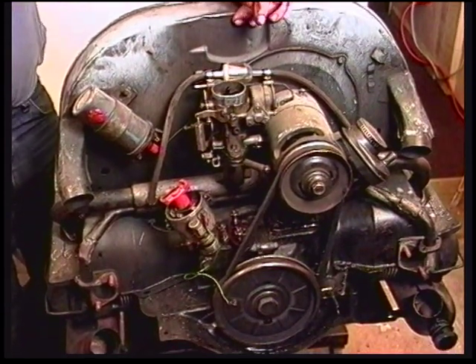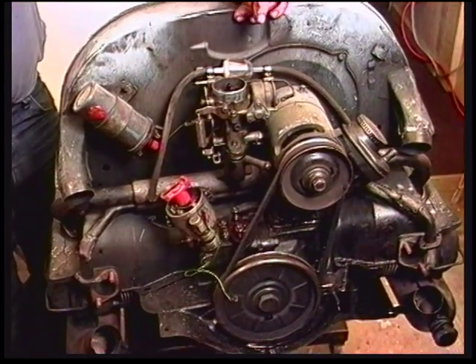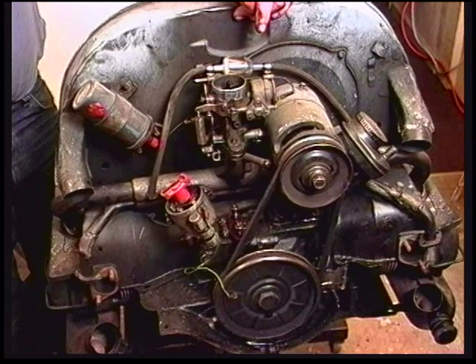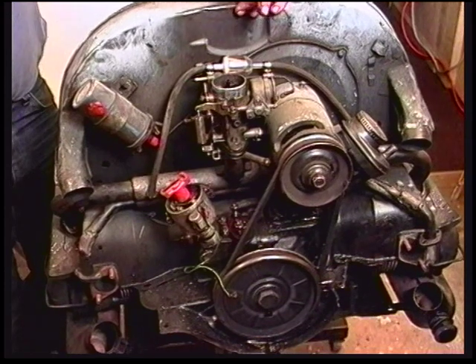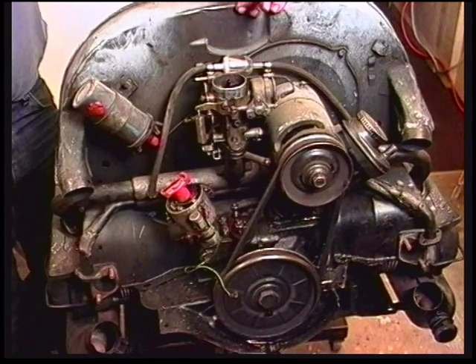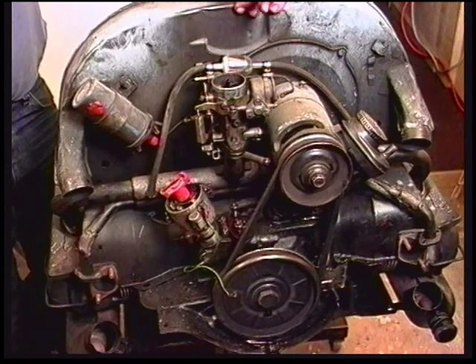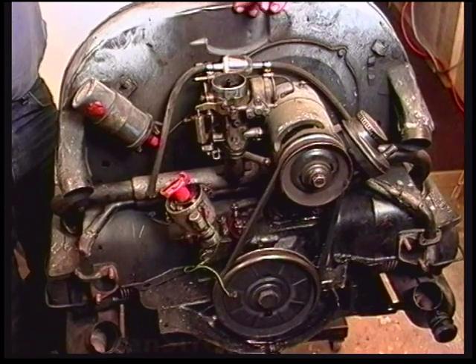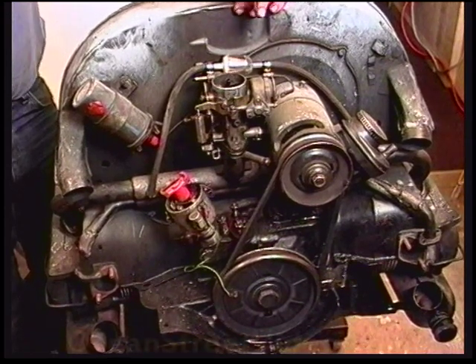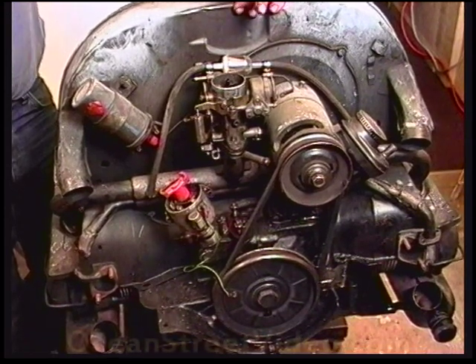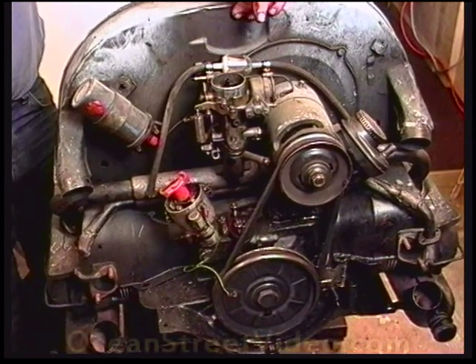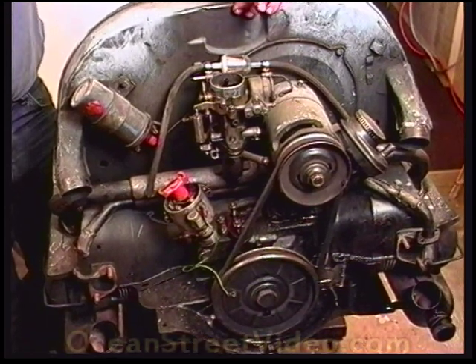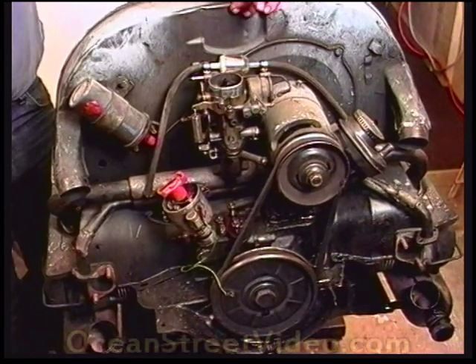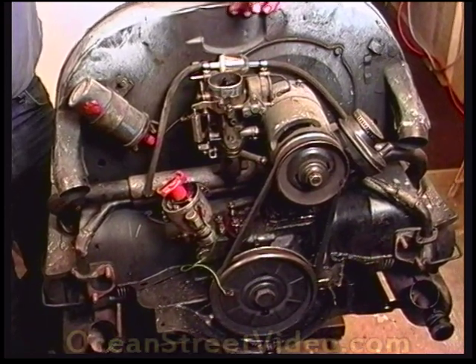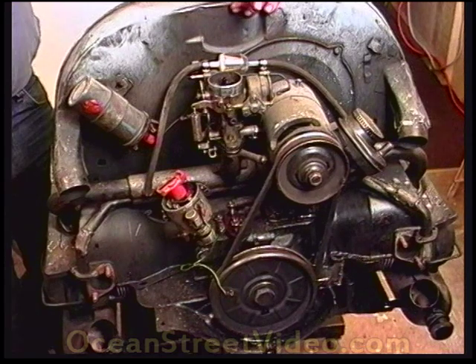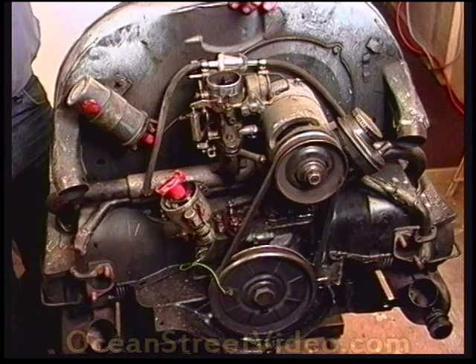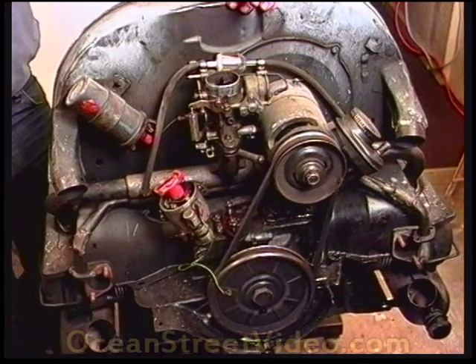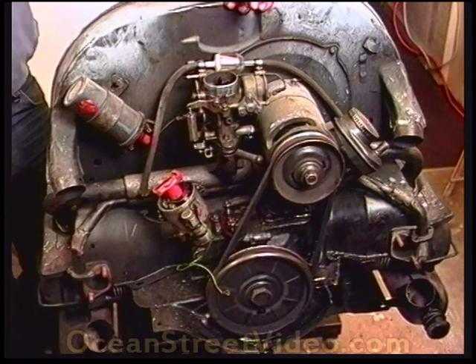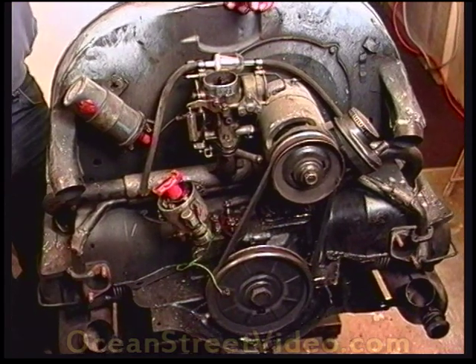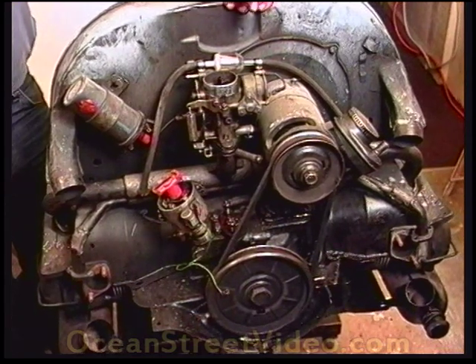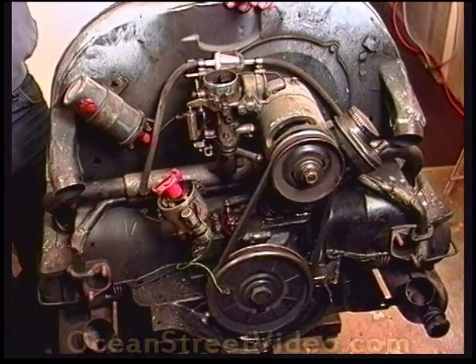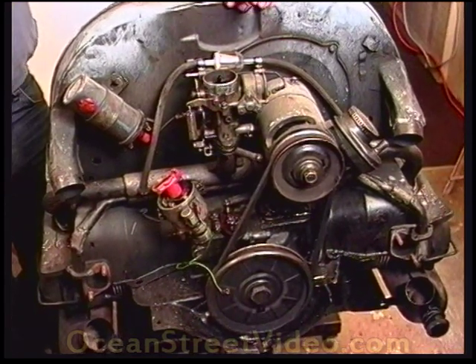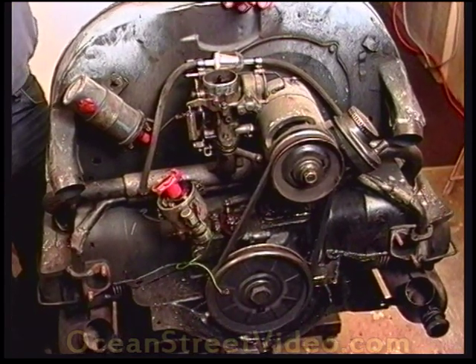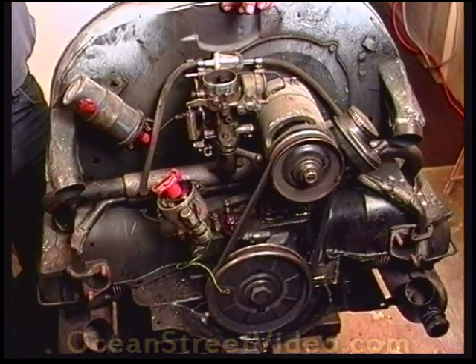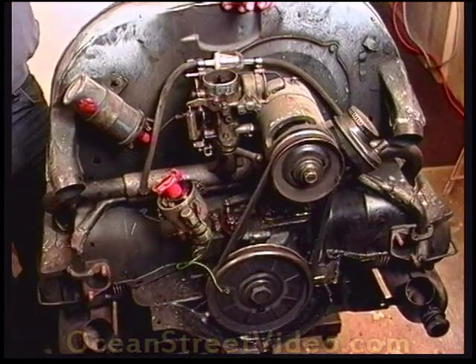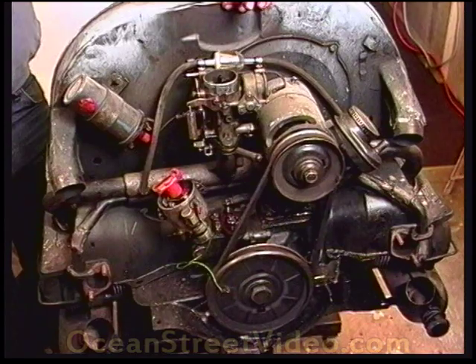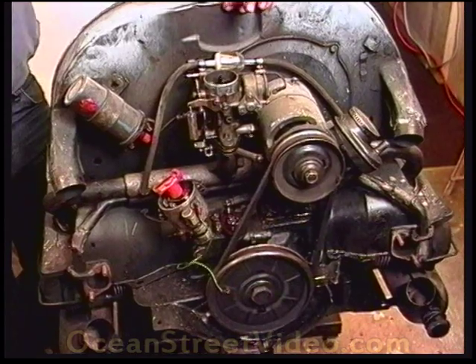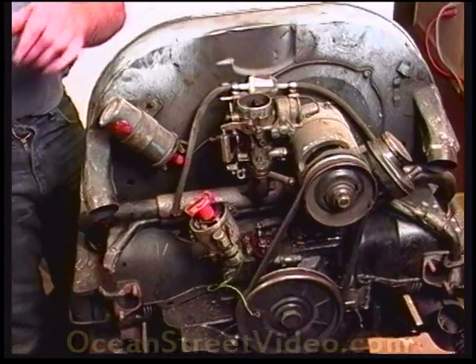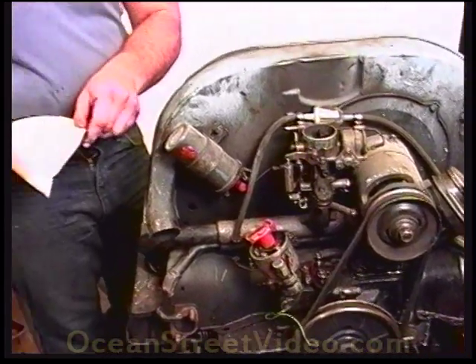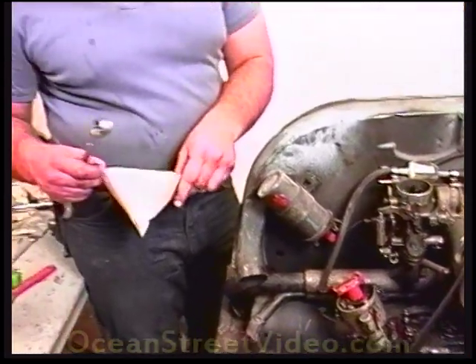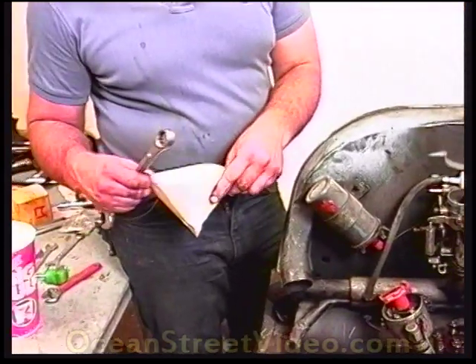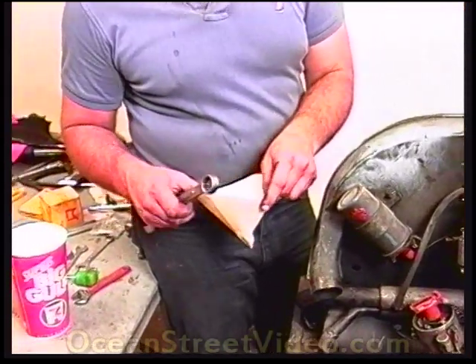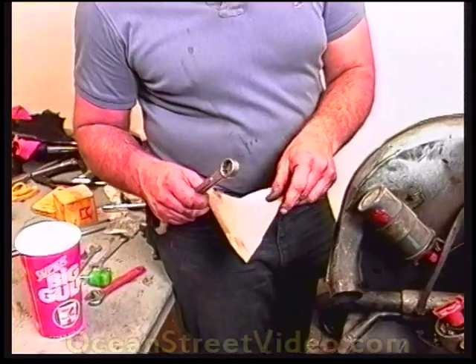The previous owner had run the engine low on oil a handful of times. We are going to take a look at all the rod bearings and make sure everything is still intact. We are going to start by taking the oil out of the bottom of the motor. What we are going to do is try to strain some of the oil and find out if we have any chunks of metal come out of it.